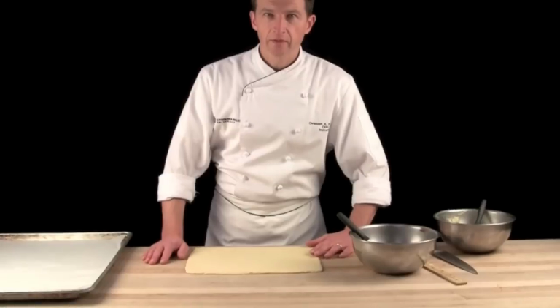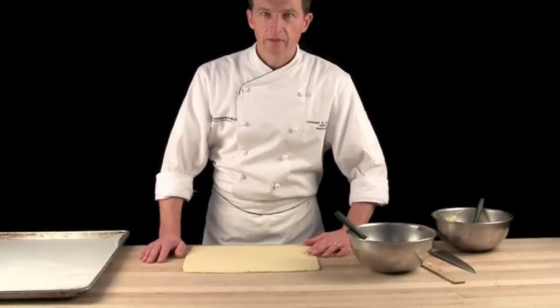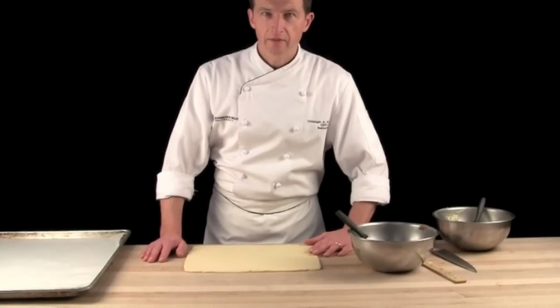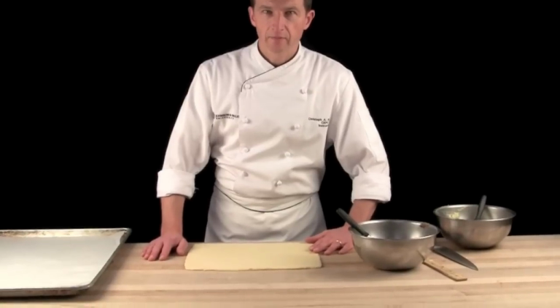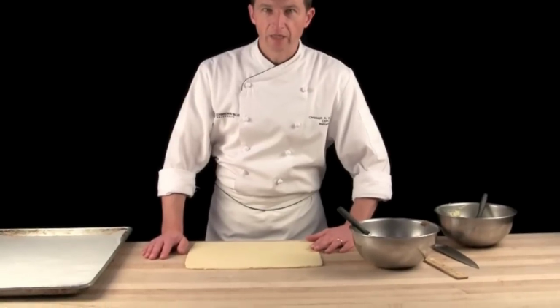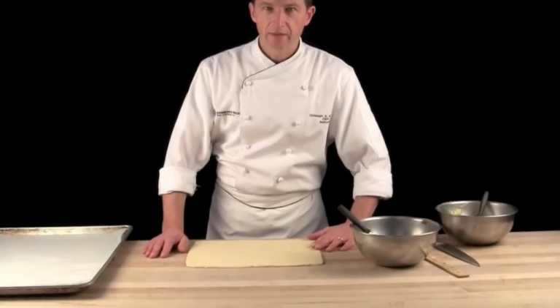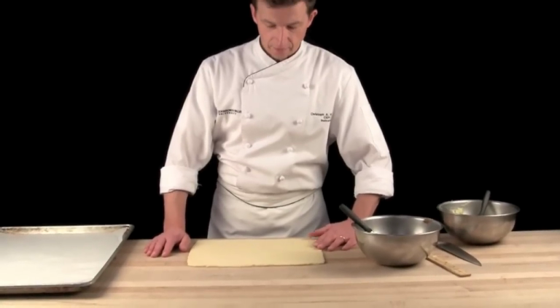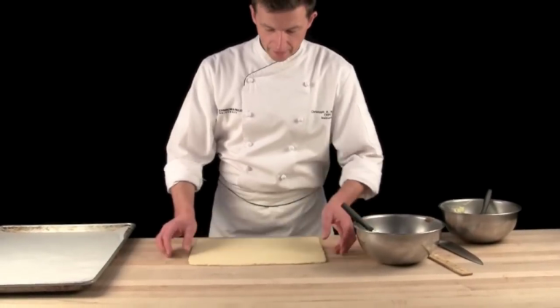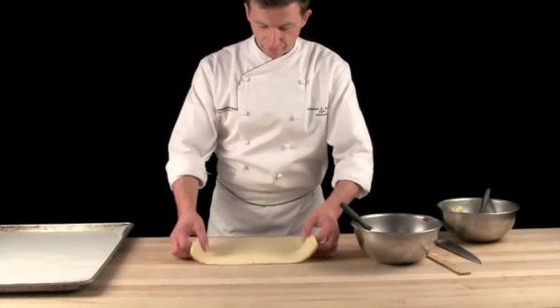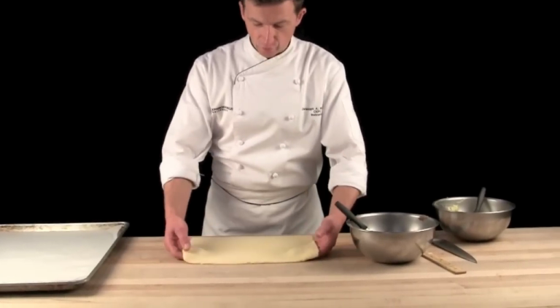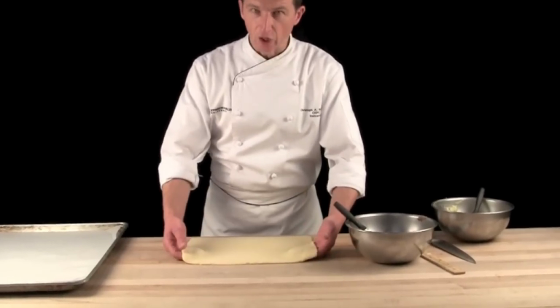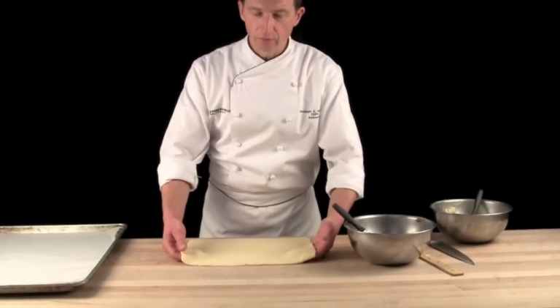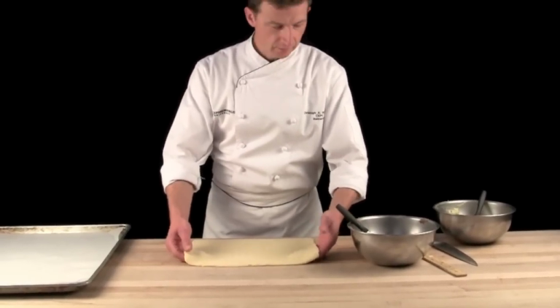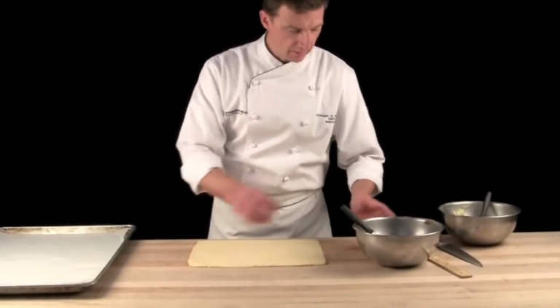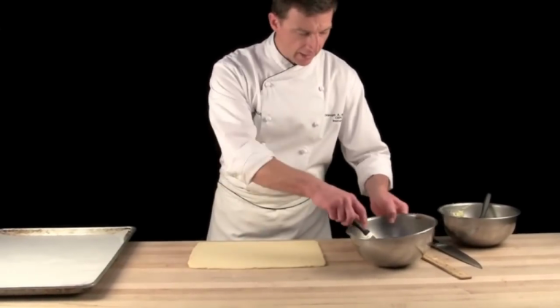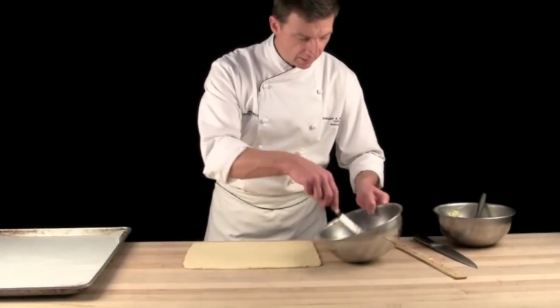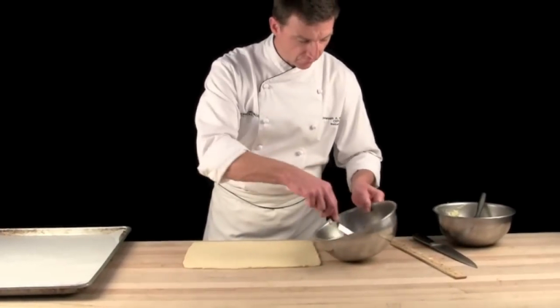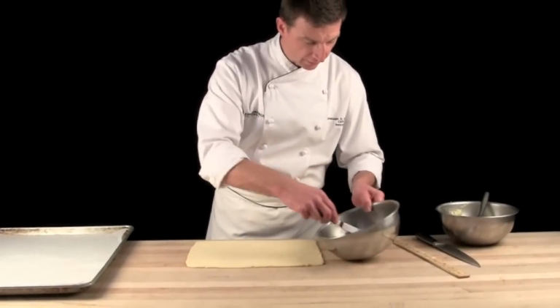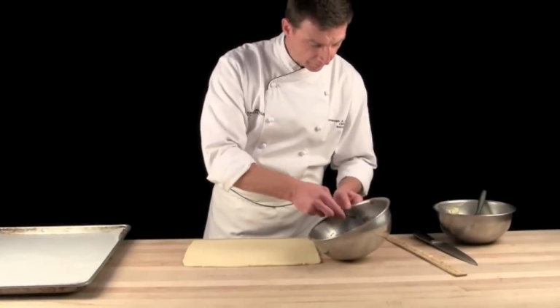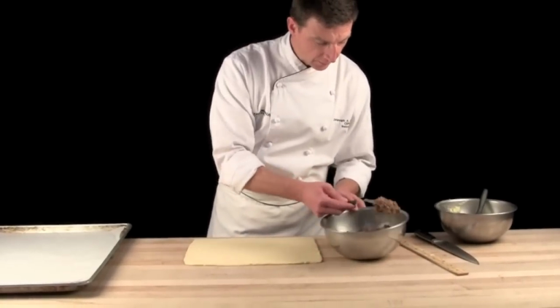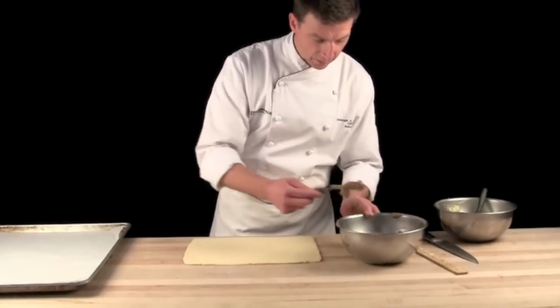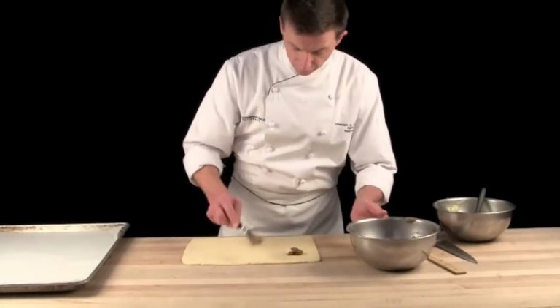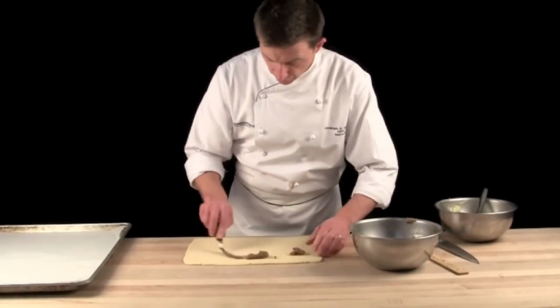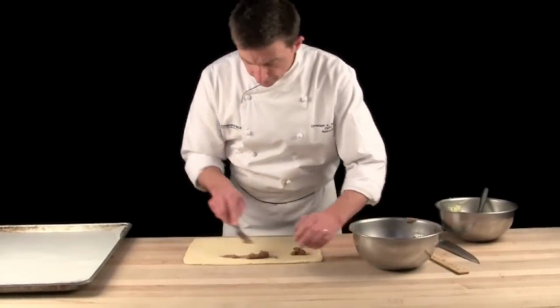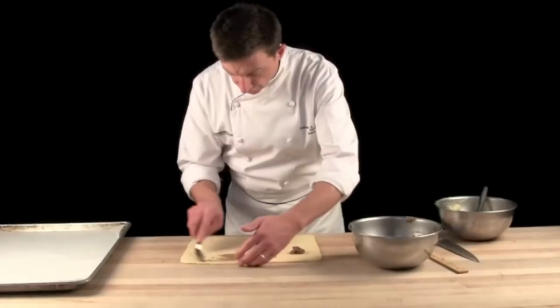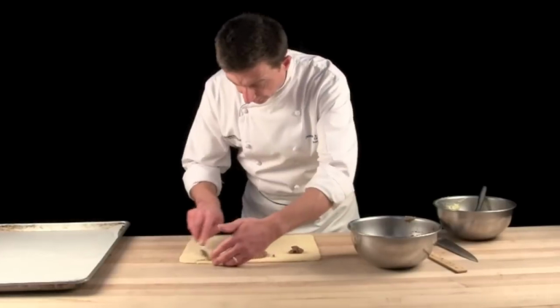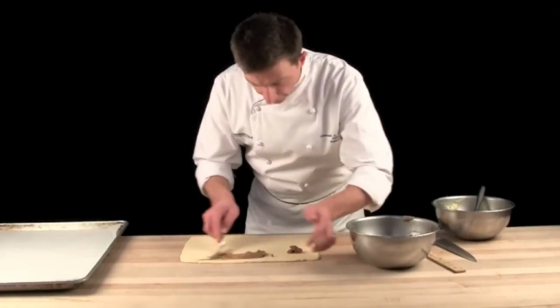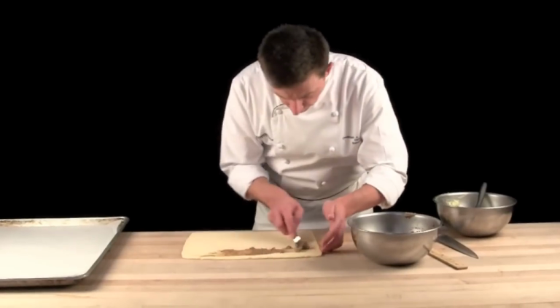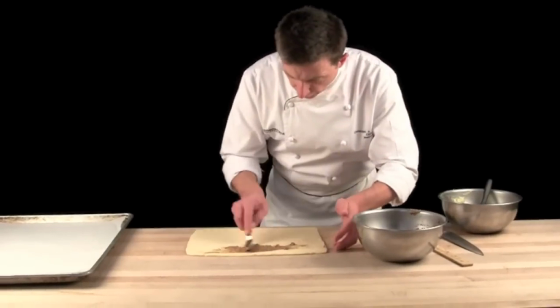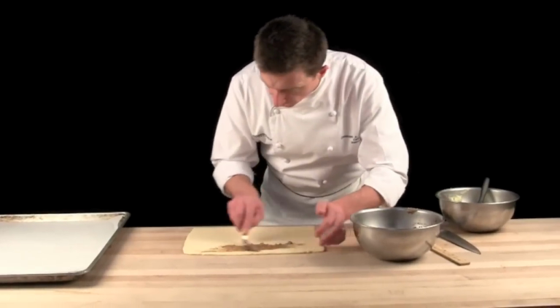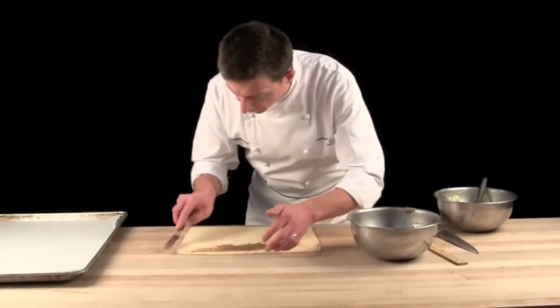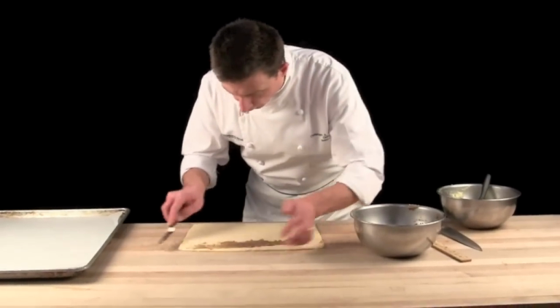Cinnamon buns. I have sweet dough and I have hazelnut filling. I will spread cinnamon hazelnut filling over the sweet dough.